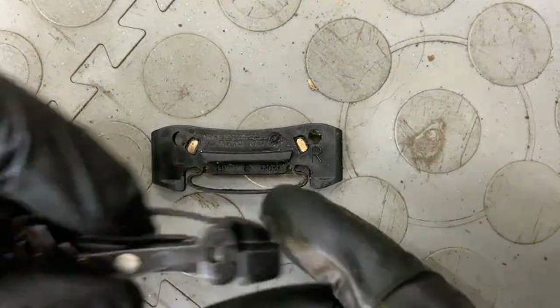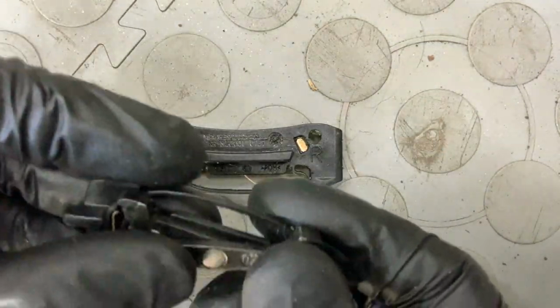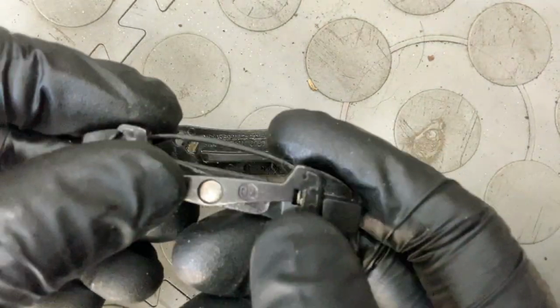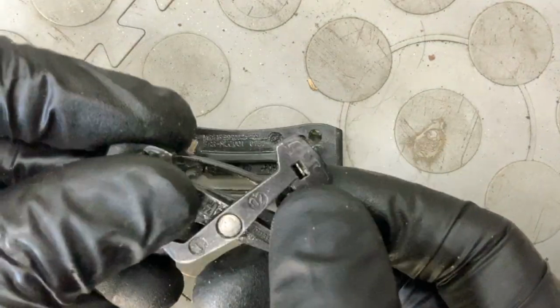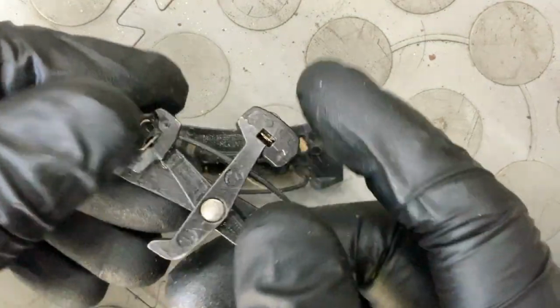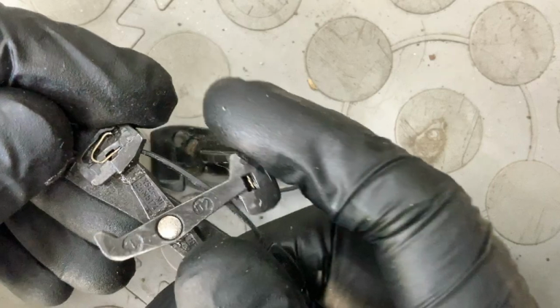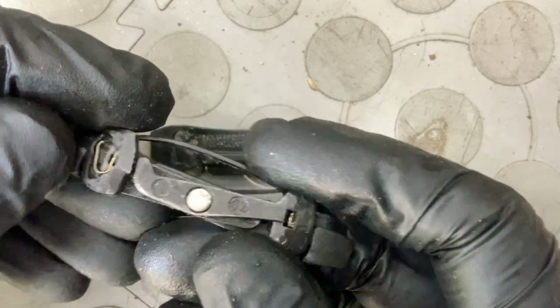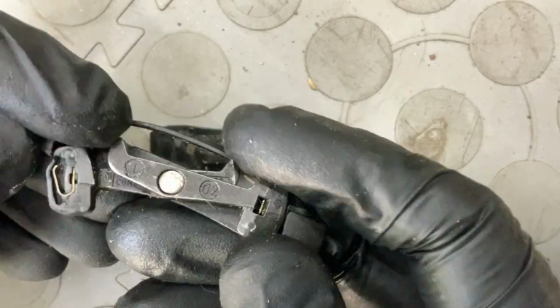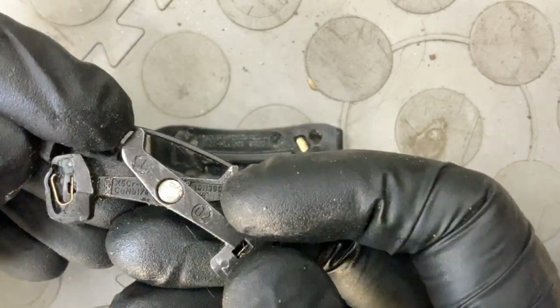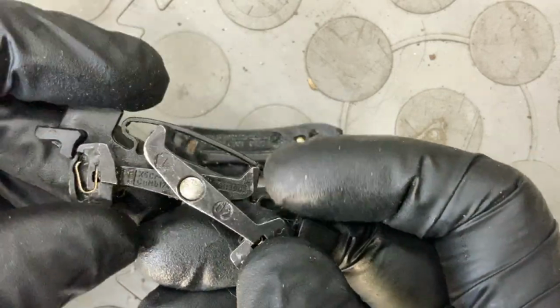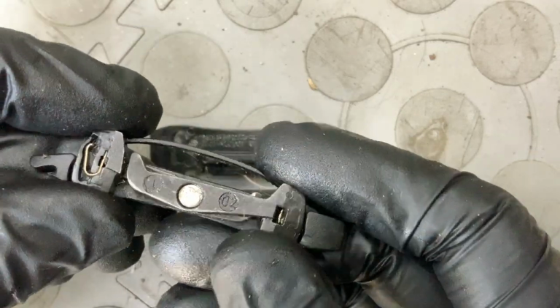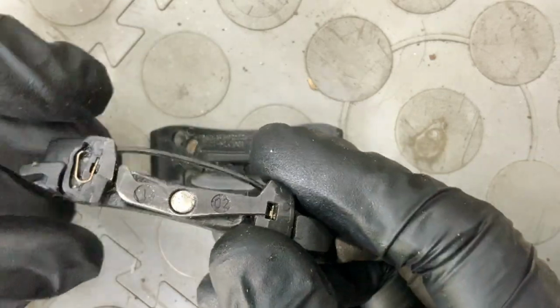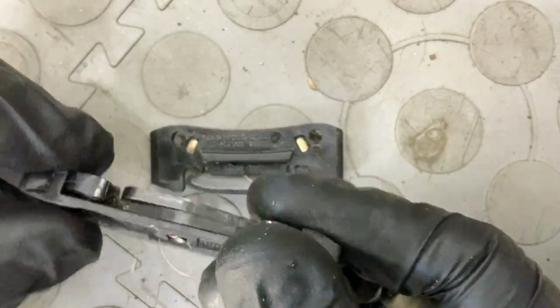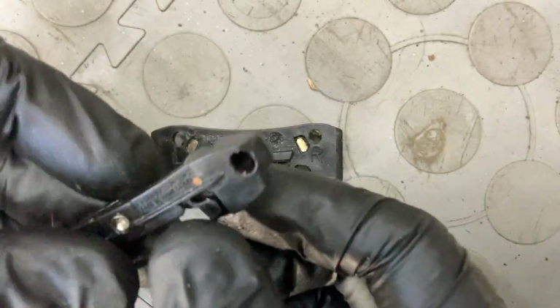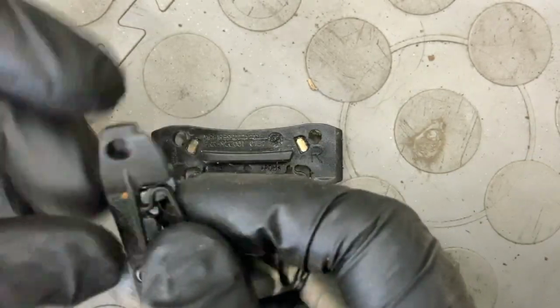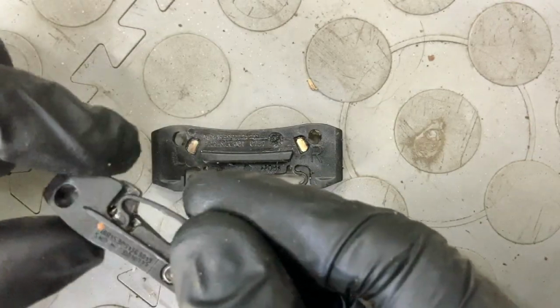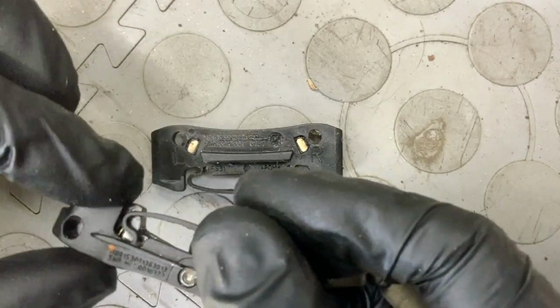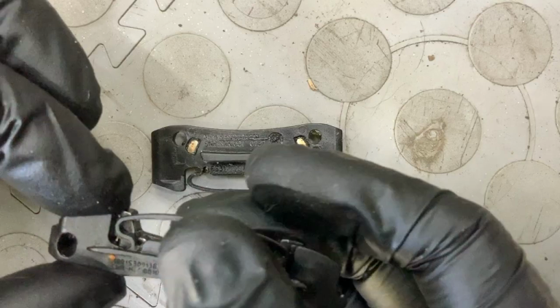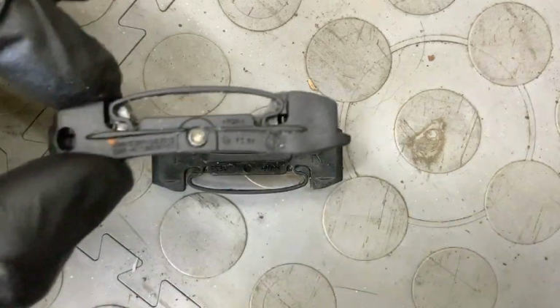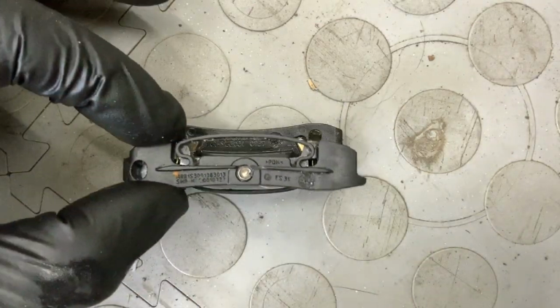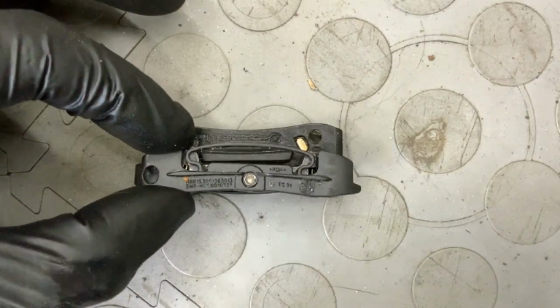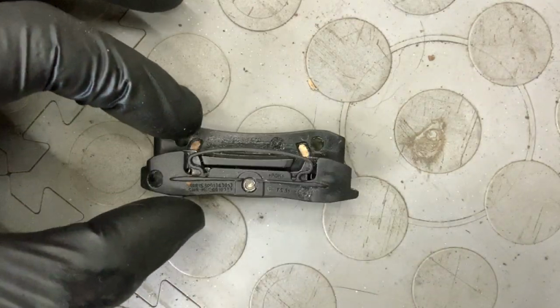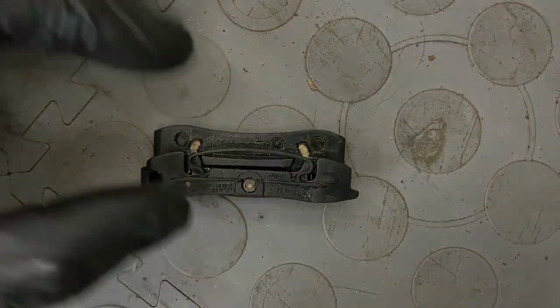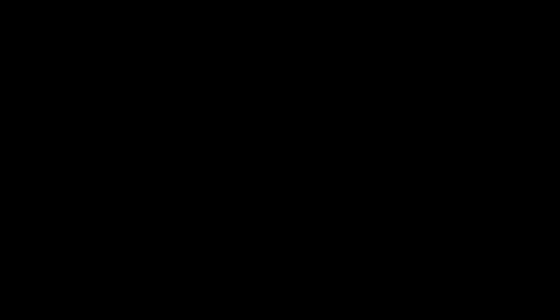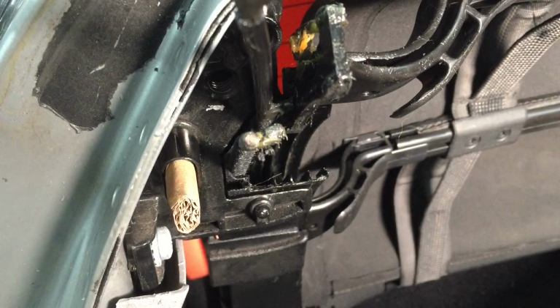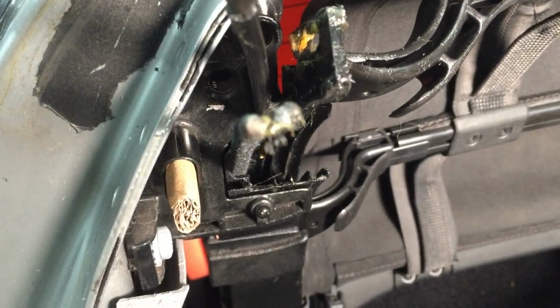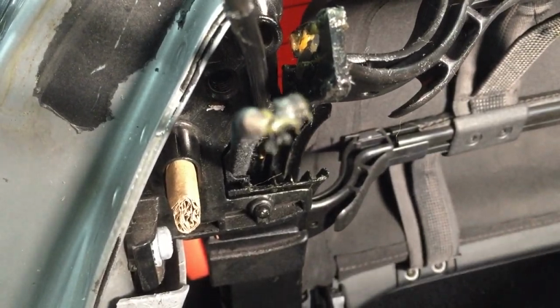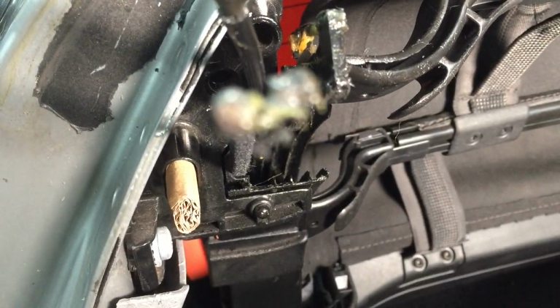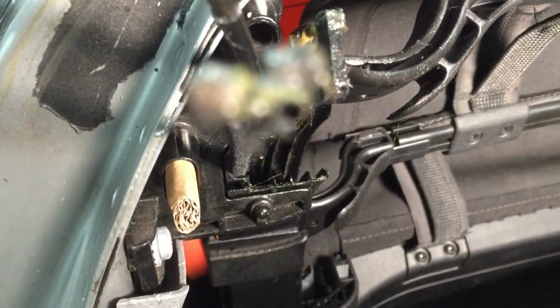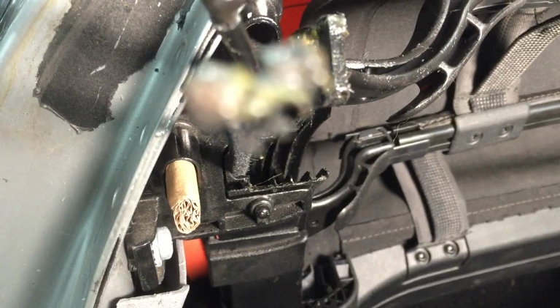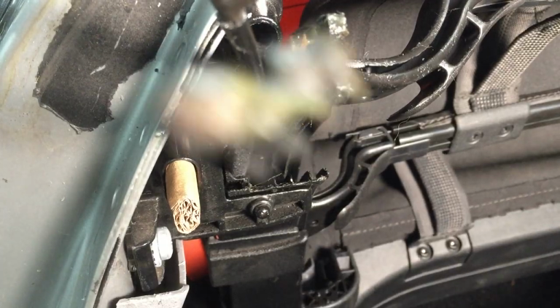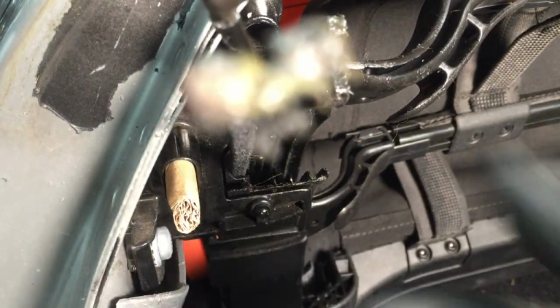And this is the hammer. When you reassemble the roof later on, they must go back in this position. Remove the cables by giving them a yank.